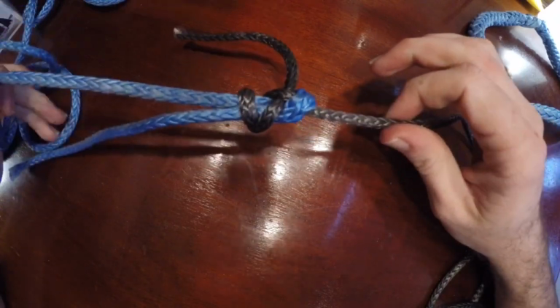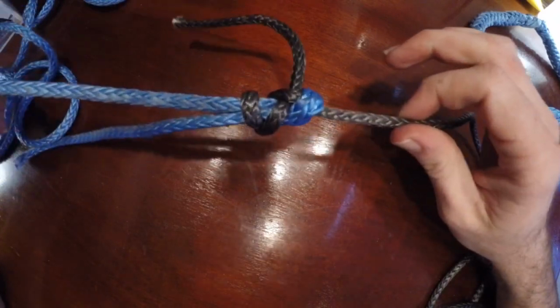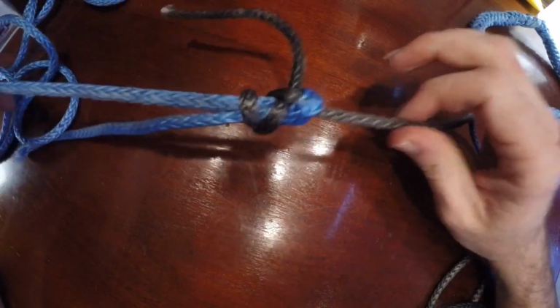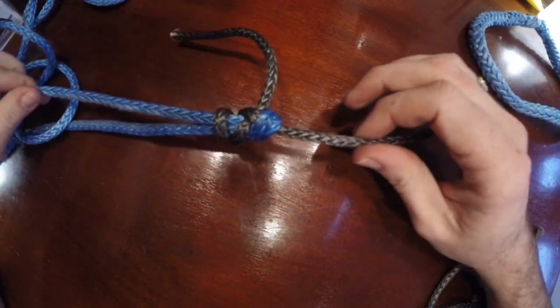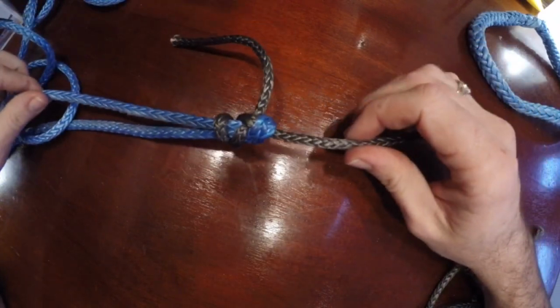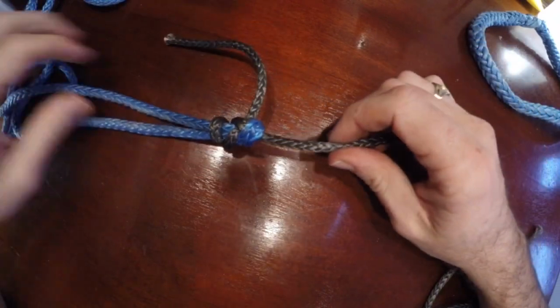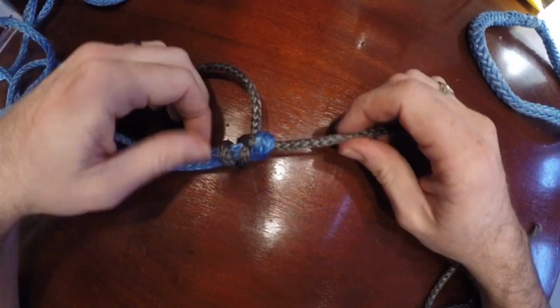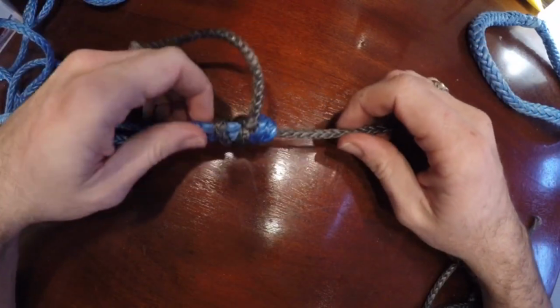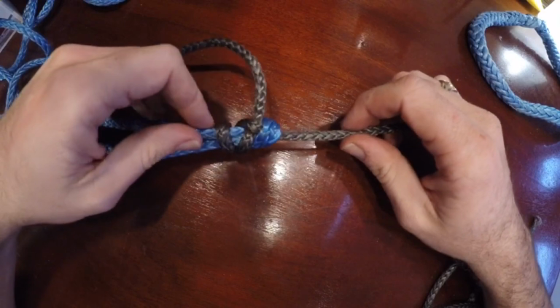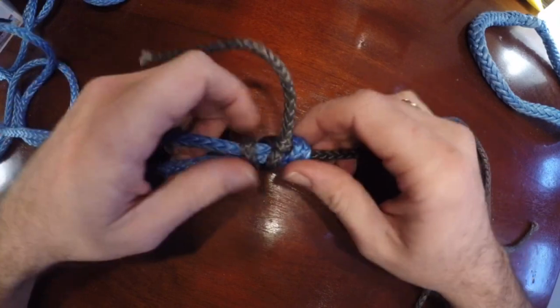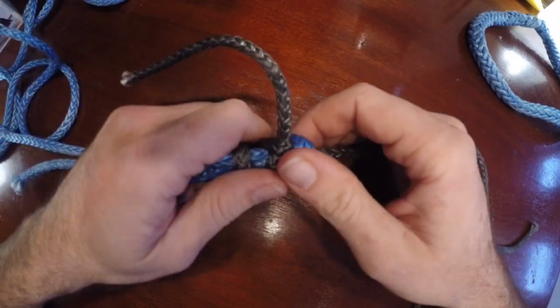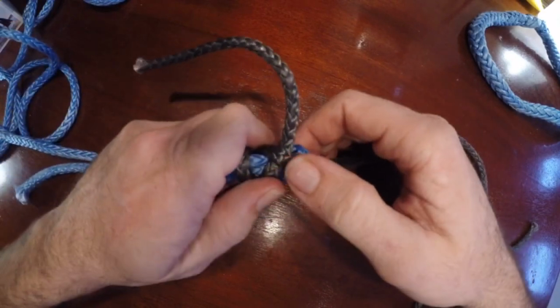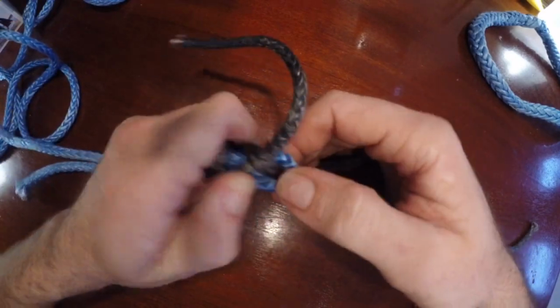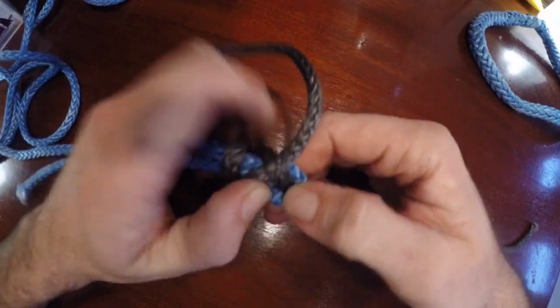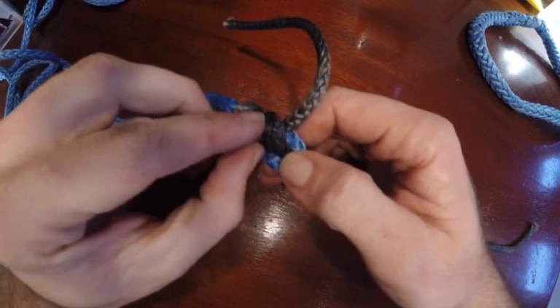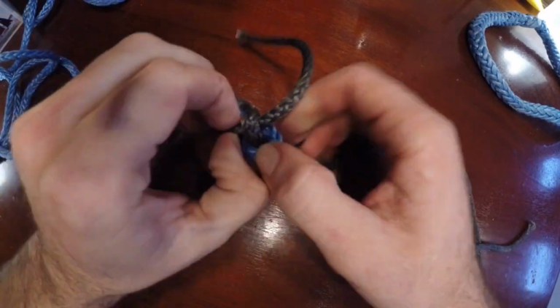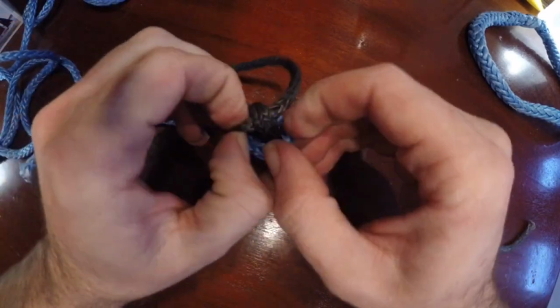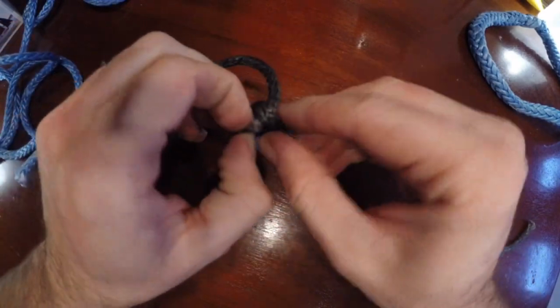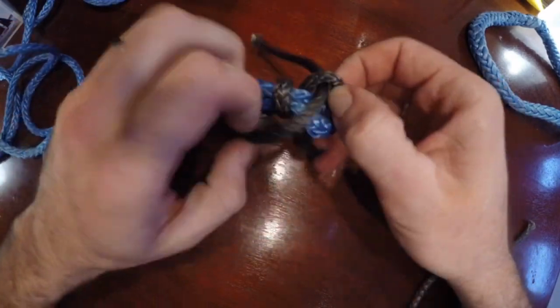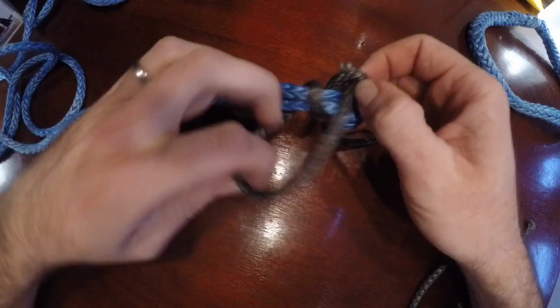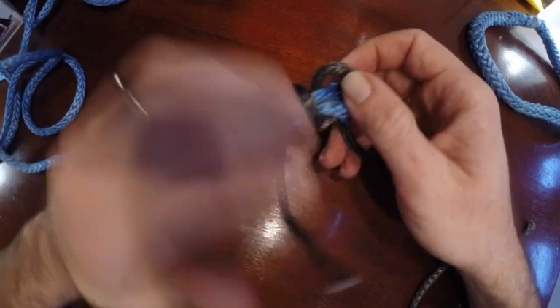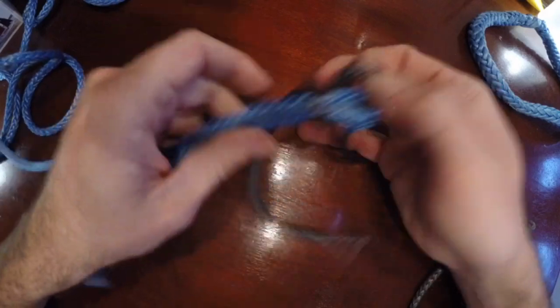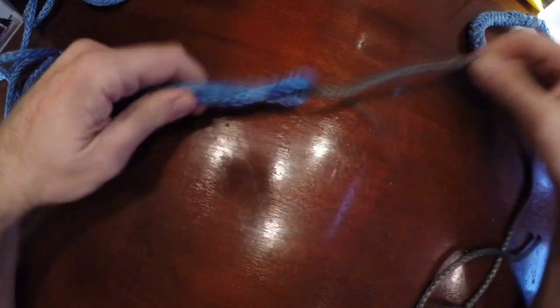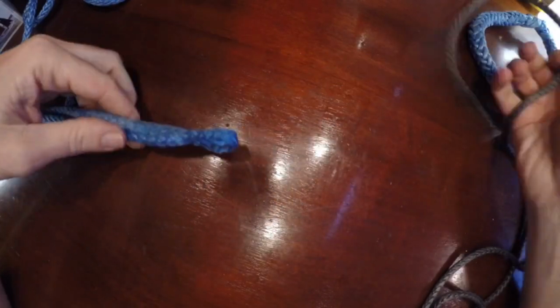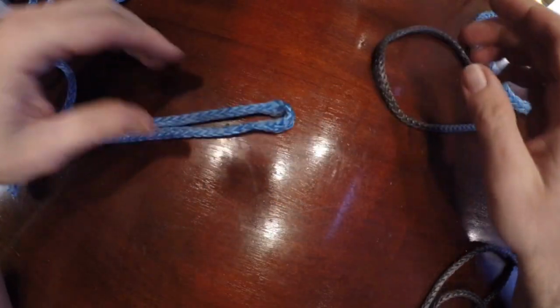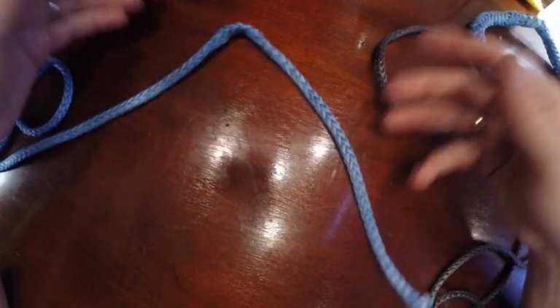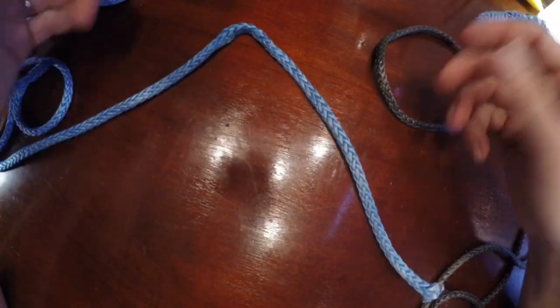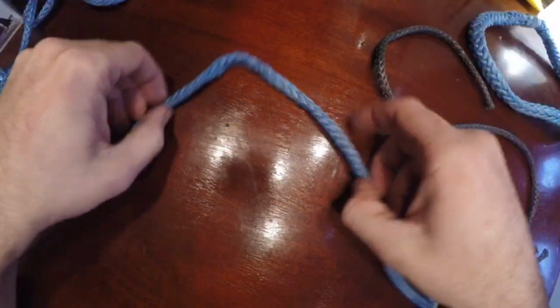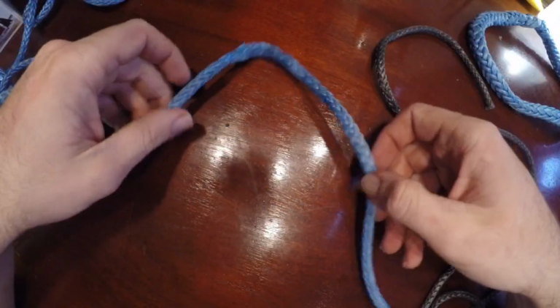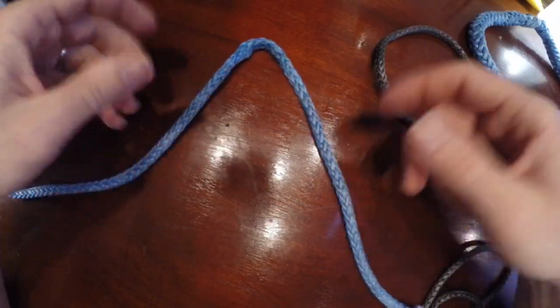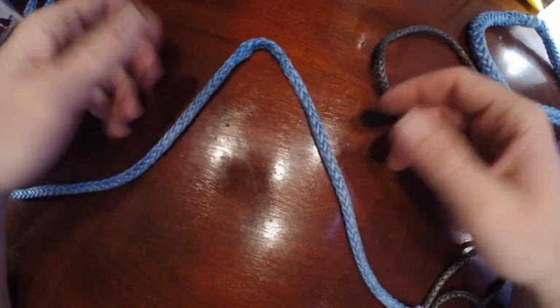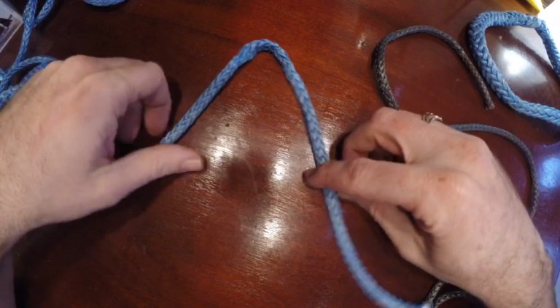It's important that when you tie this one, you actually want these two lines together forever, because they are after you tighten it down. With Dyneema, though, it's pretty slippery and you can usually open it back up.